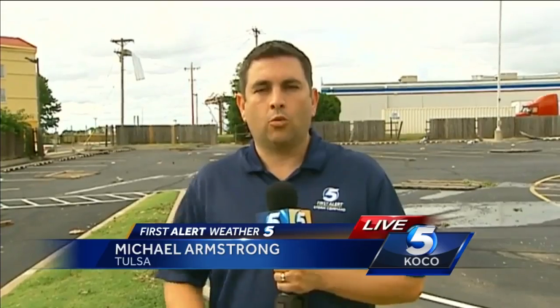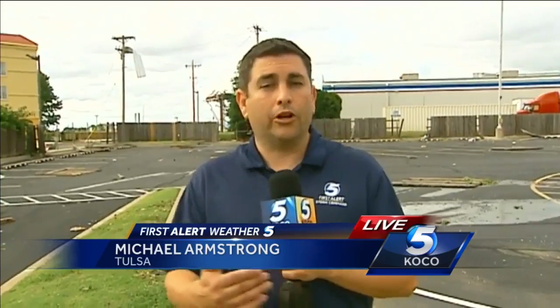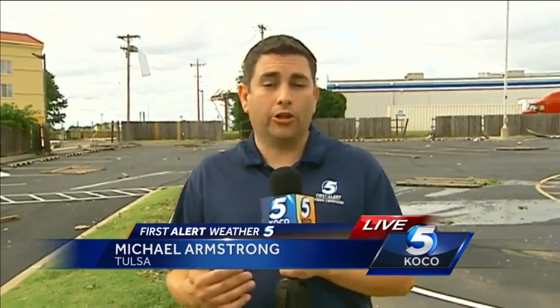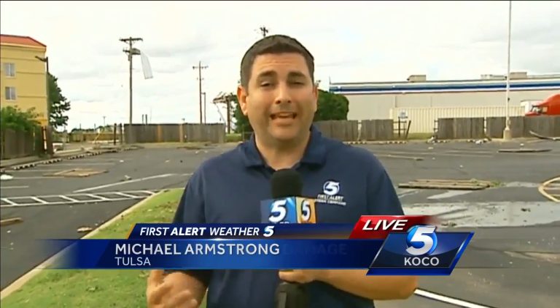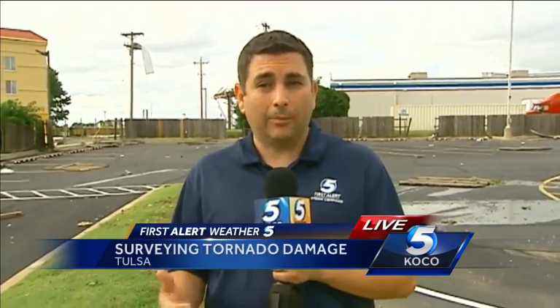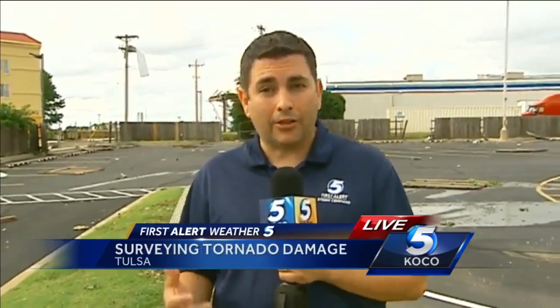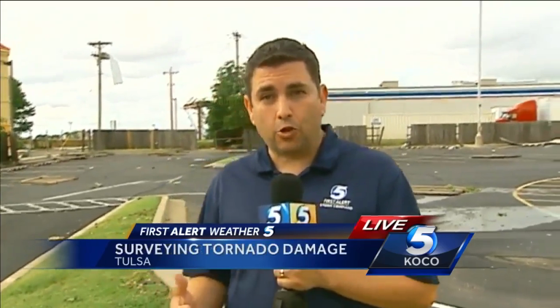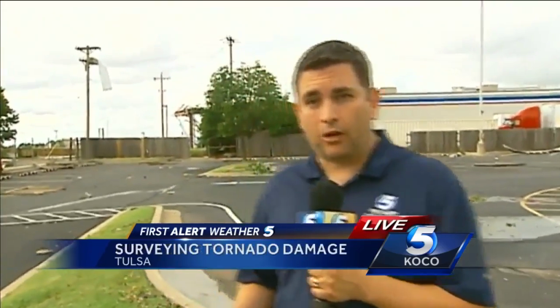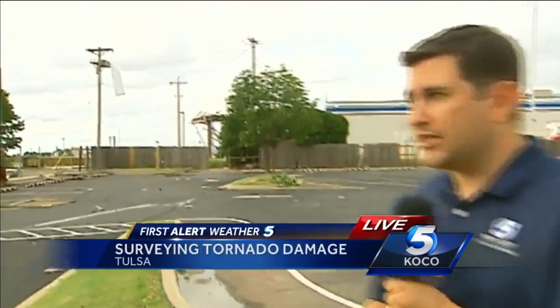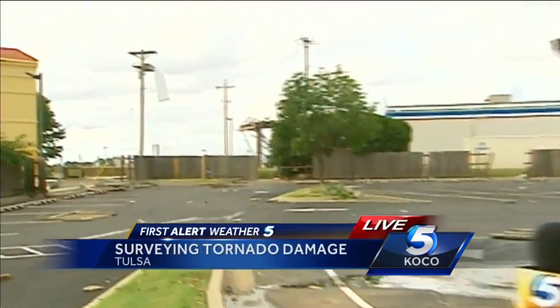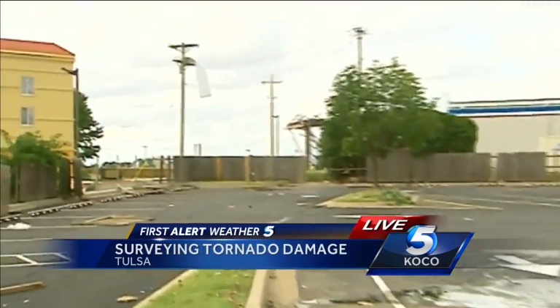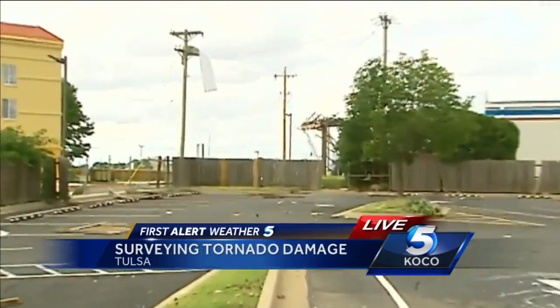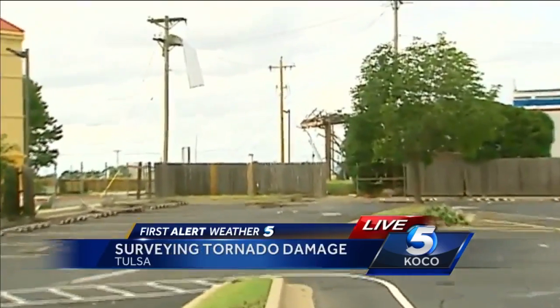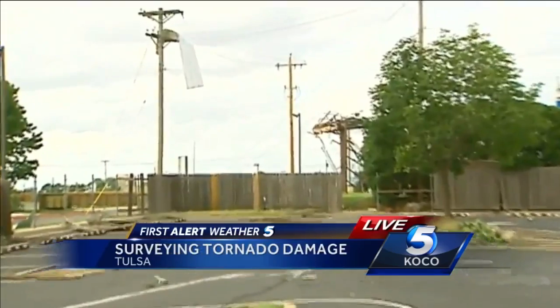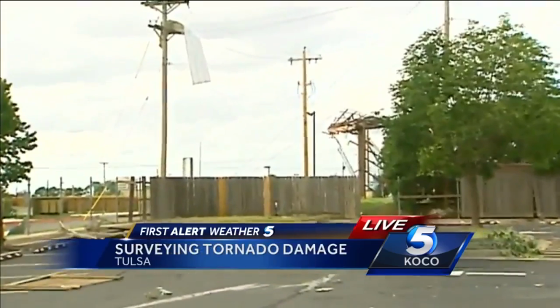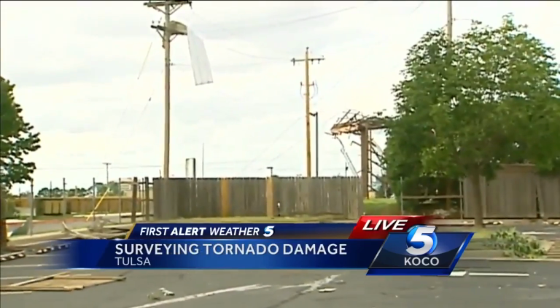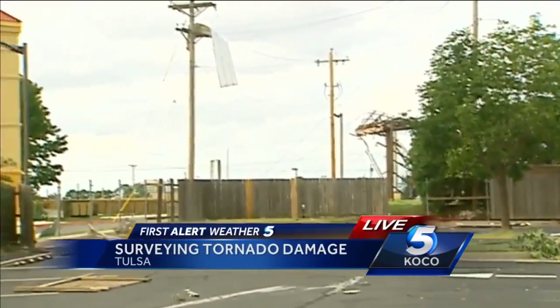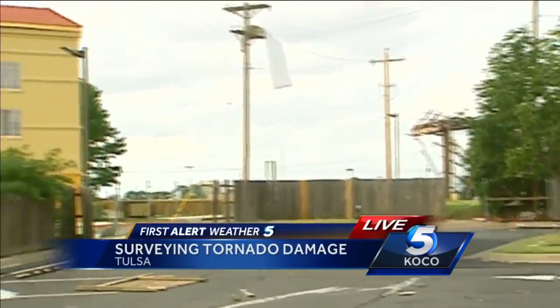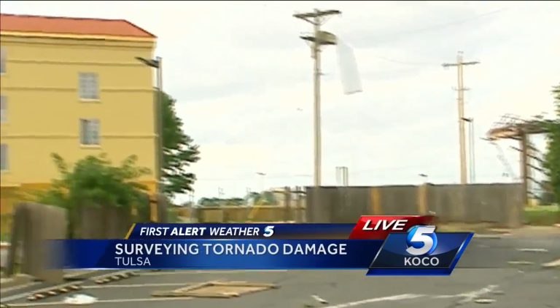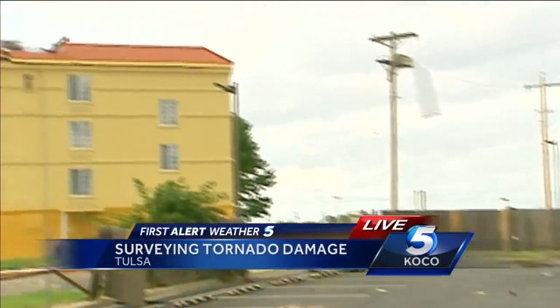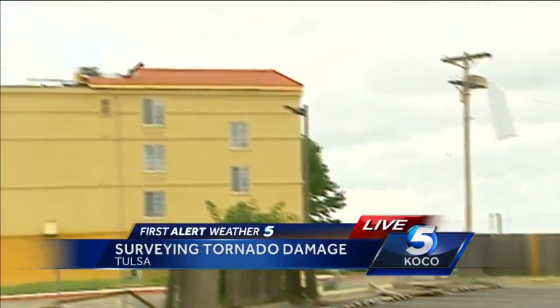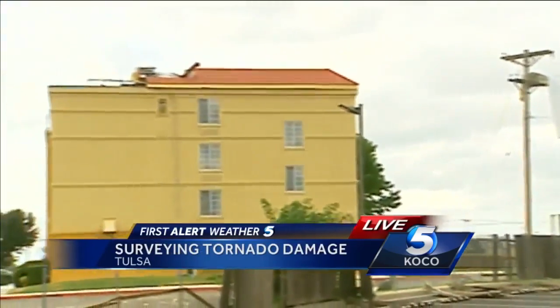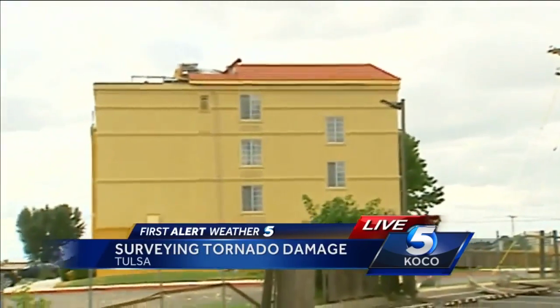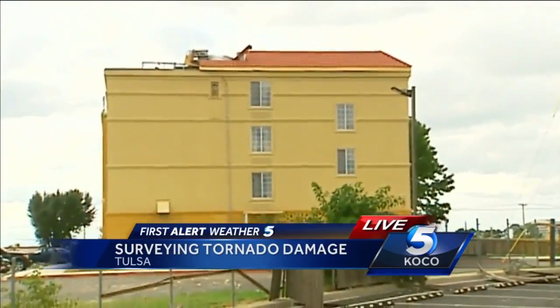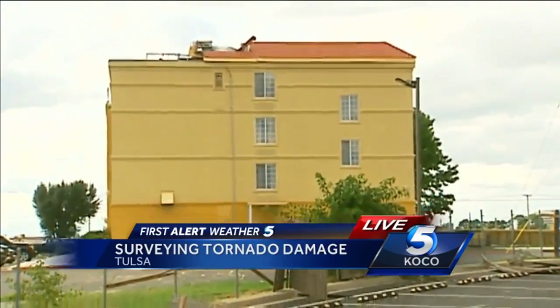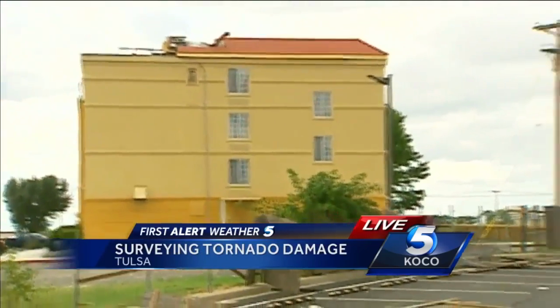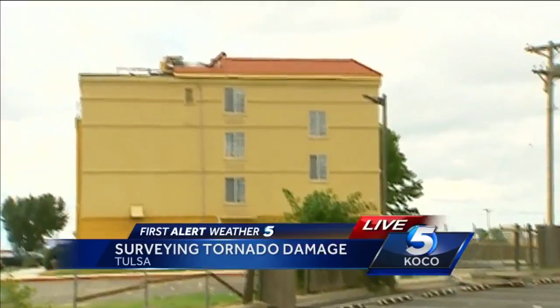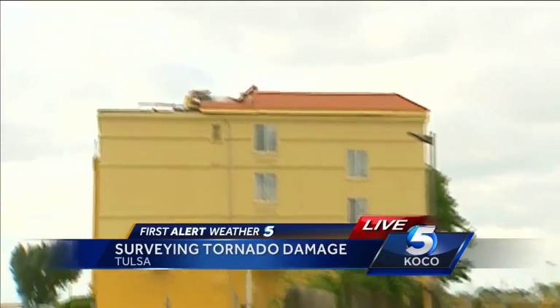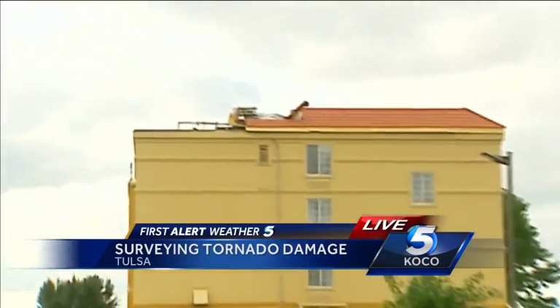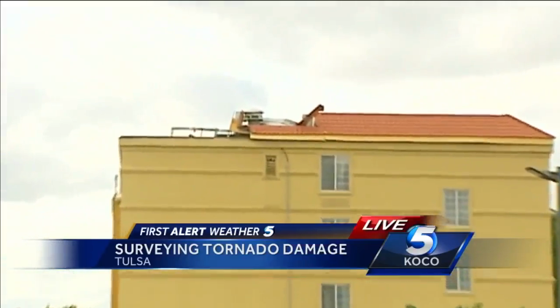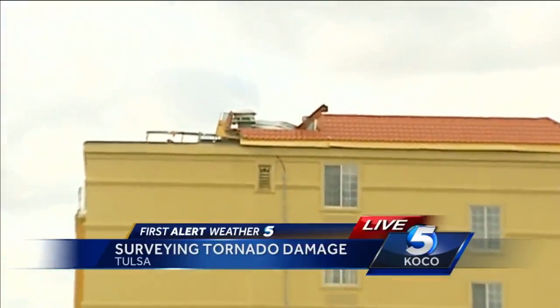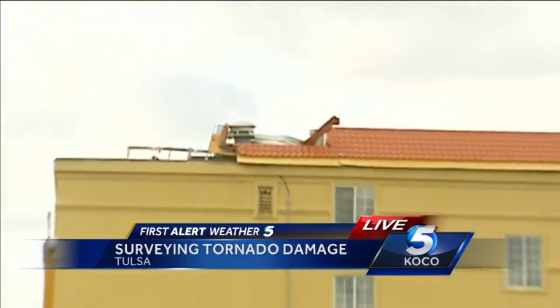We're very near the beginning of the path of the tornado. We're on the southeast side of Tulsa, right near I-44, near the Promenade Mall, and look at all the debris. This was an EF2 tornado. I can tell you there's a lot of debris scattered around.